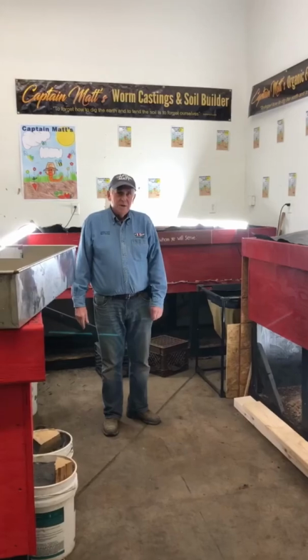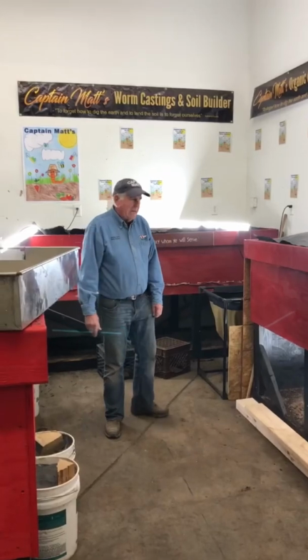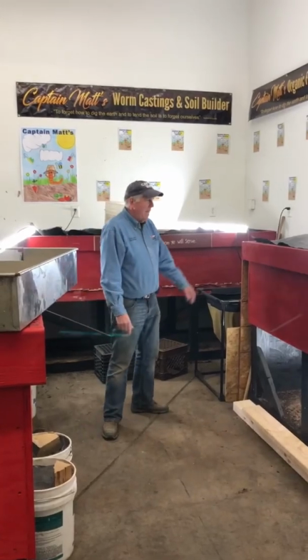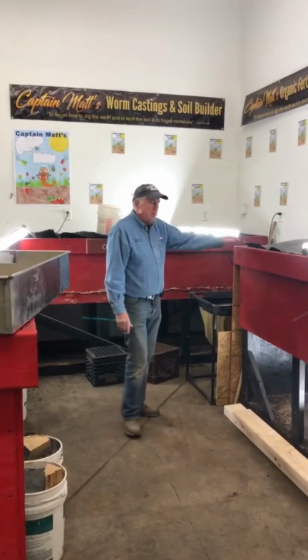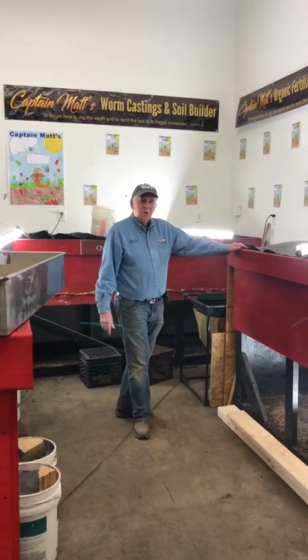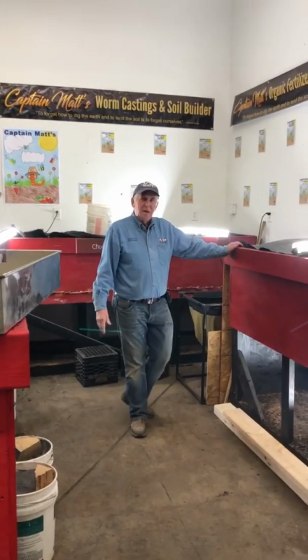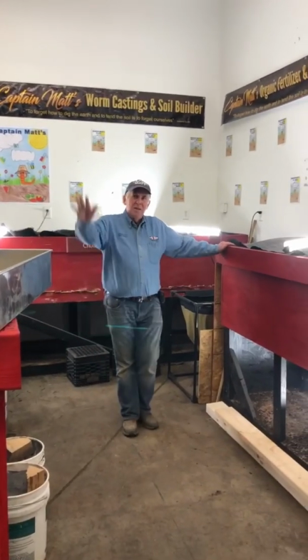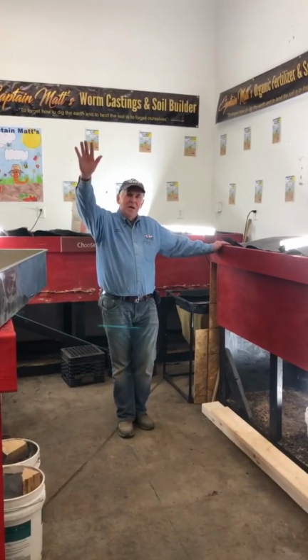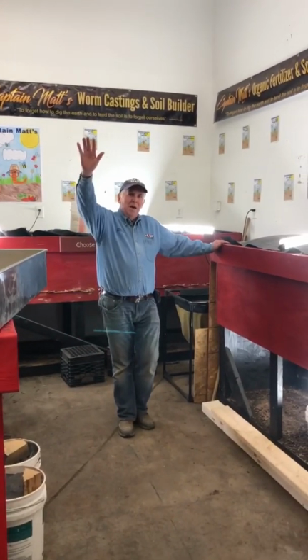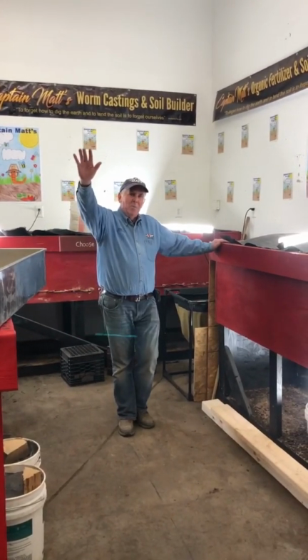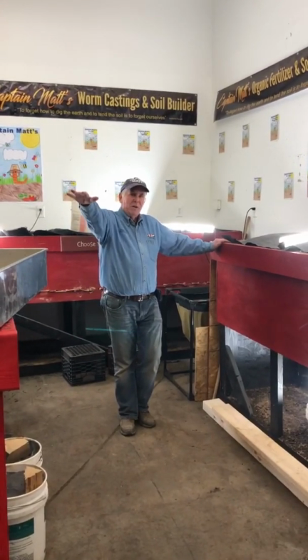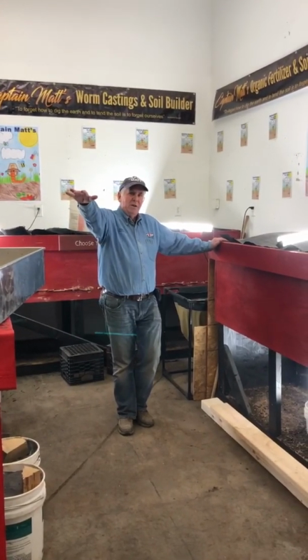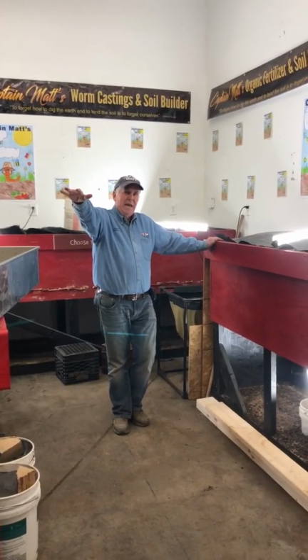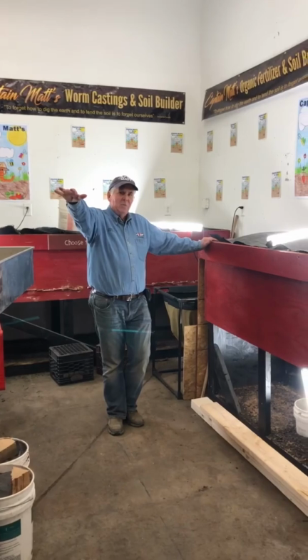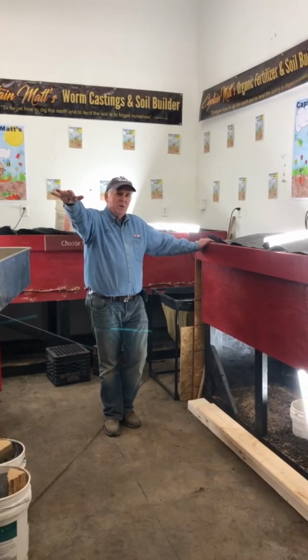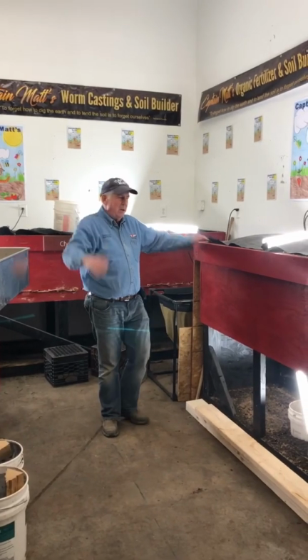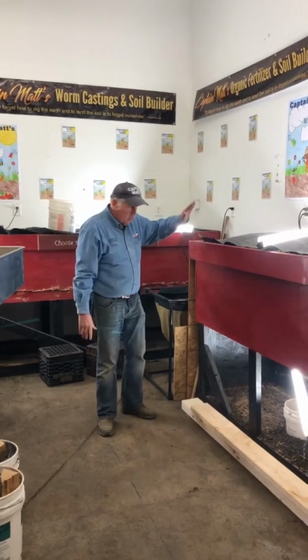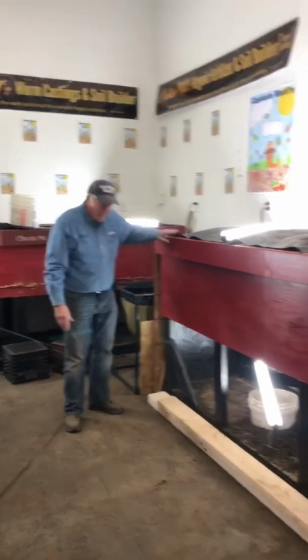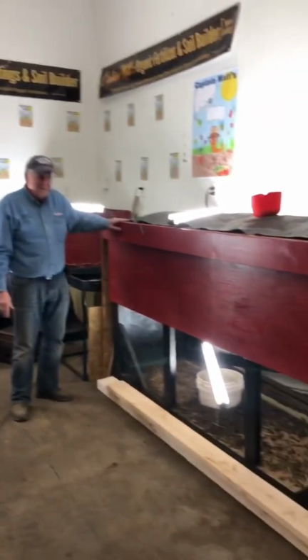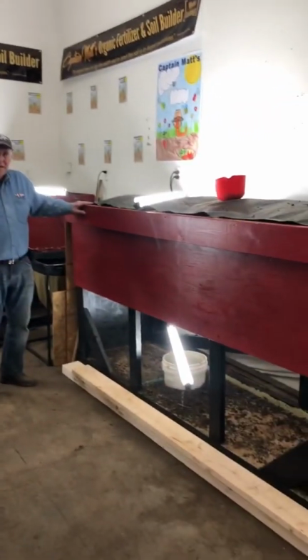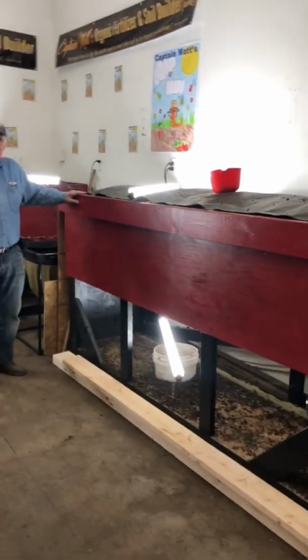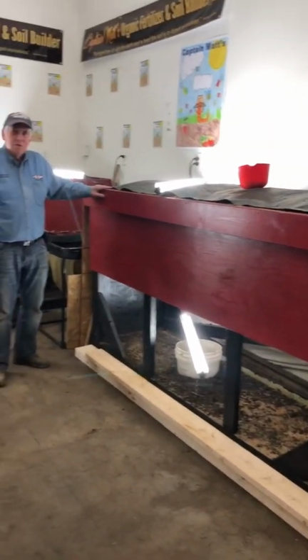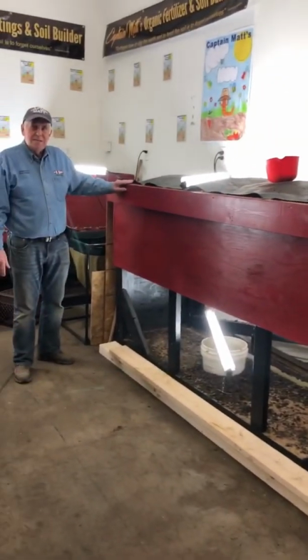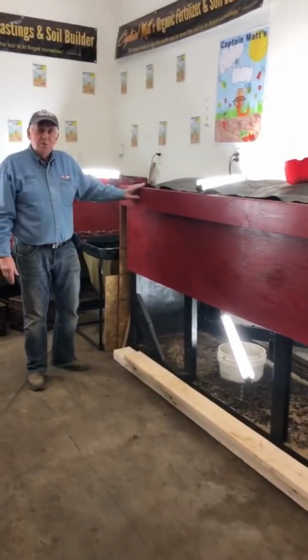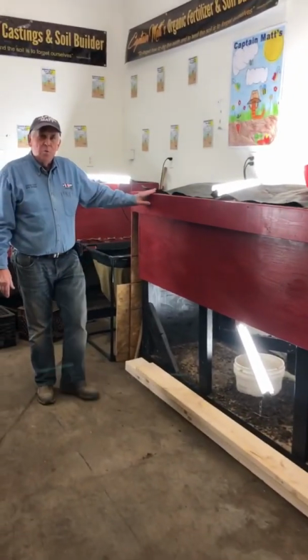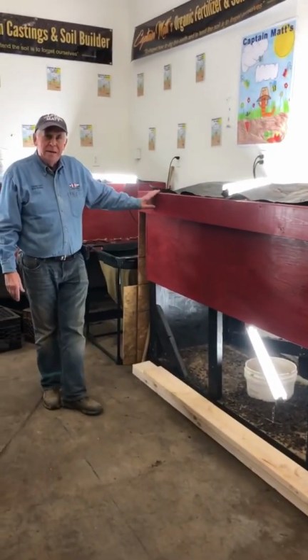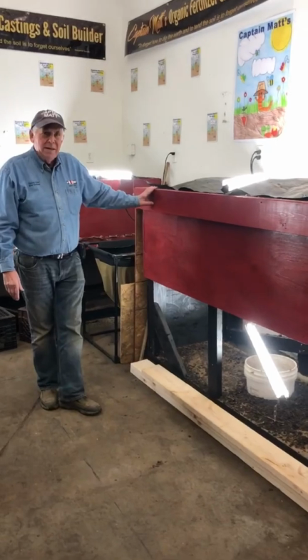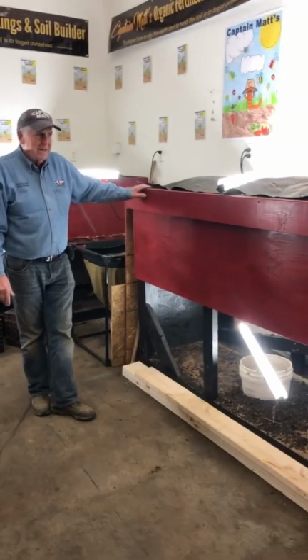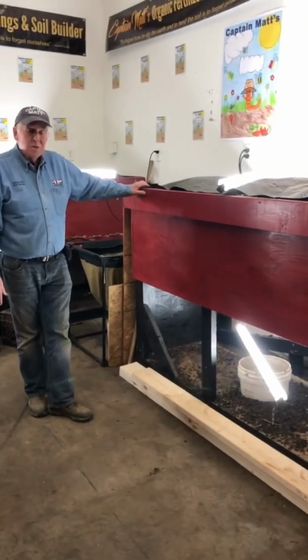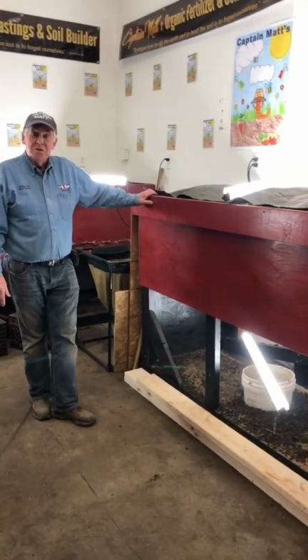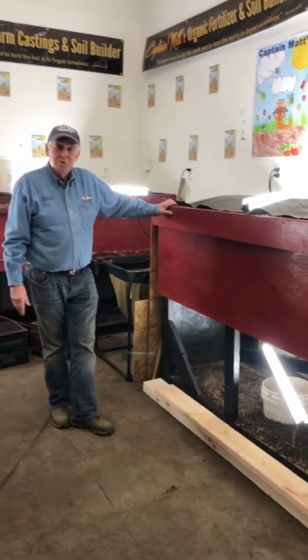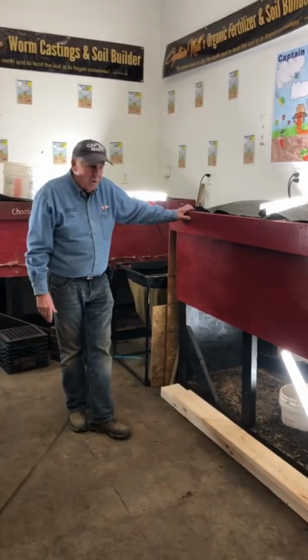Last time we saw you, we had a pile of lumber and we're getting ready to build one of these — a big old continuous flow worm bin that can hold as much as a million worms.